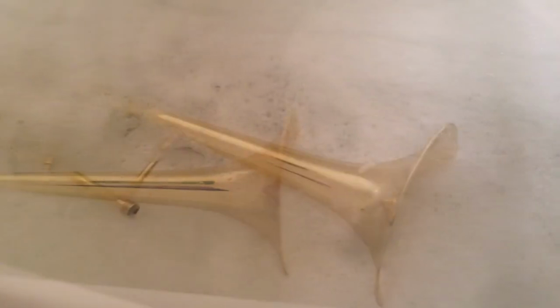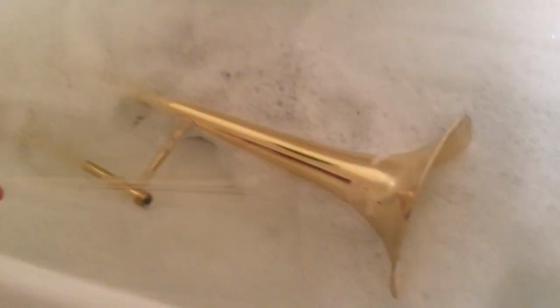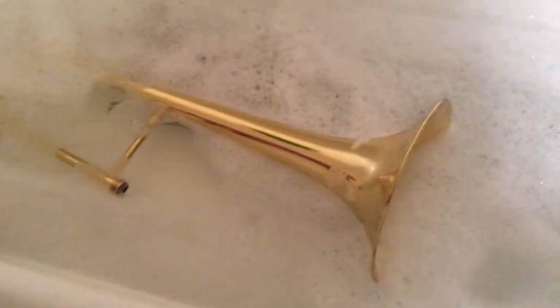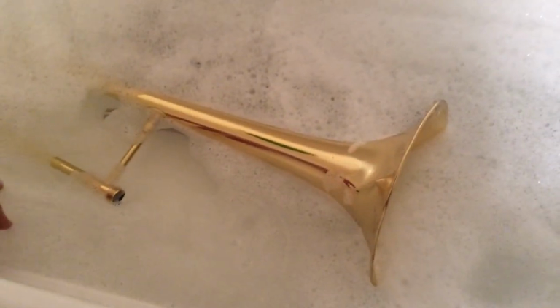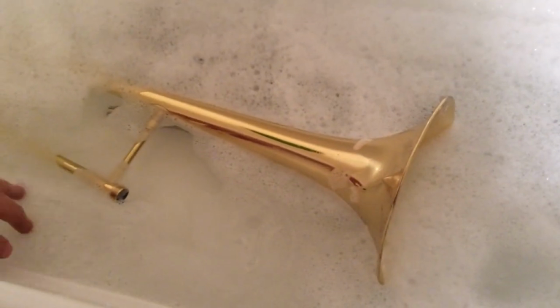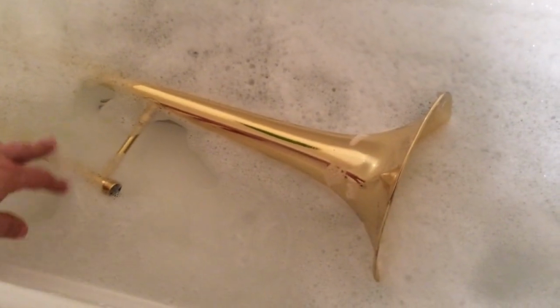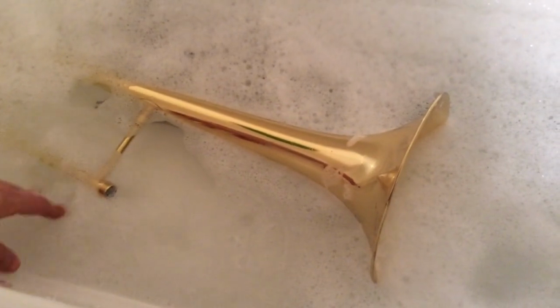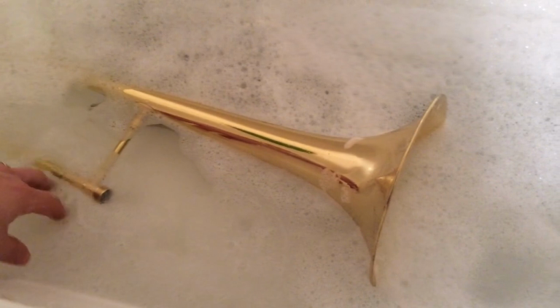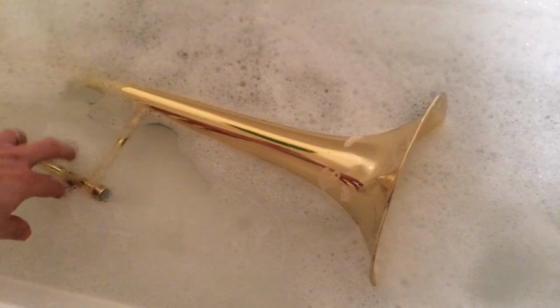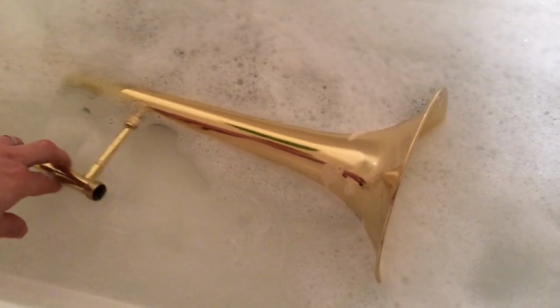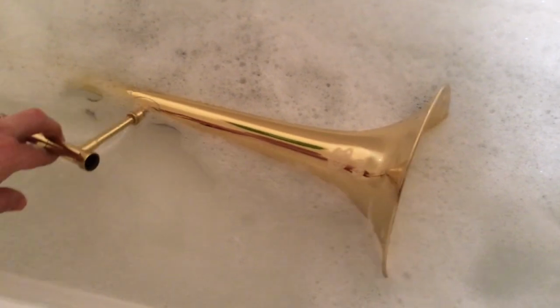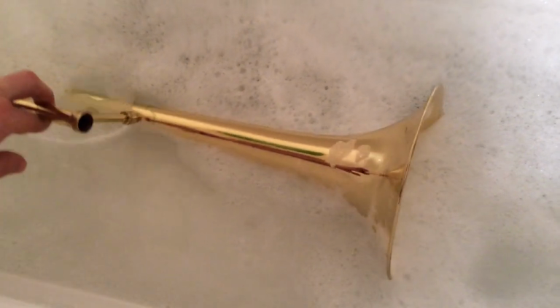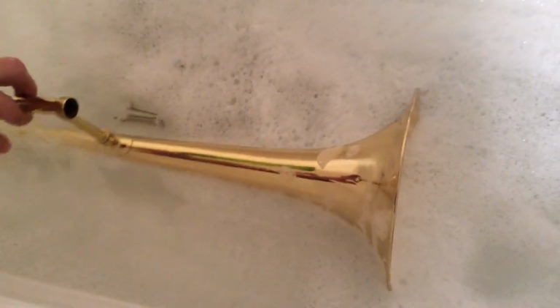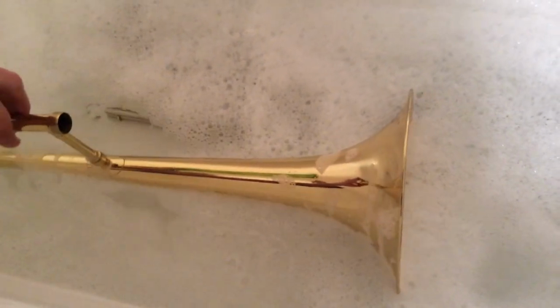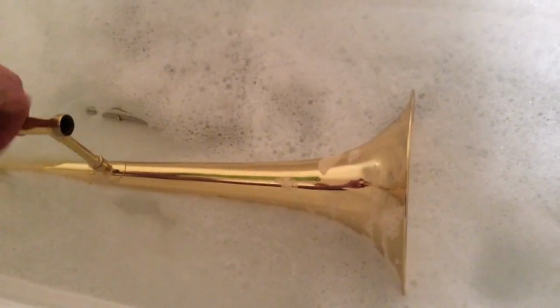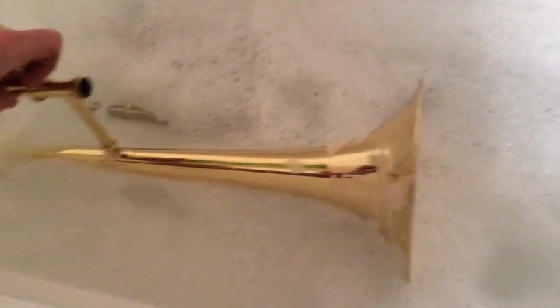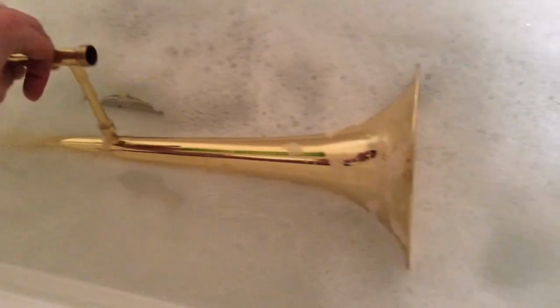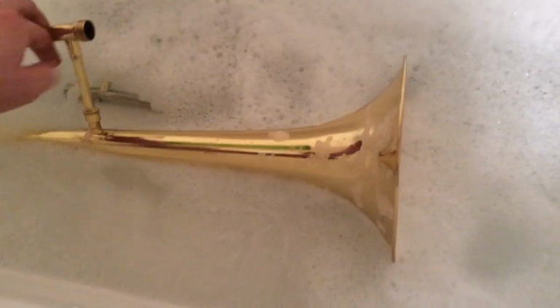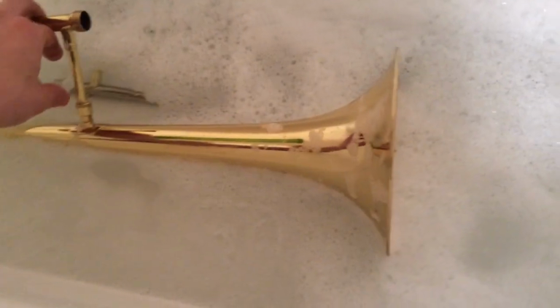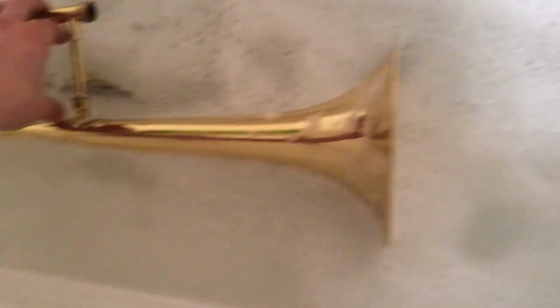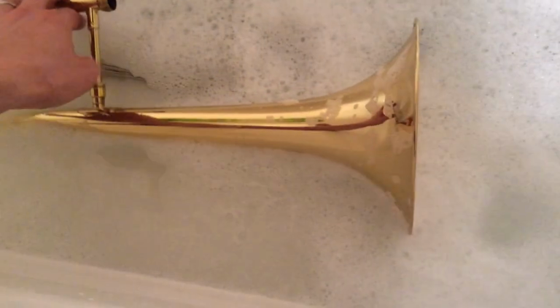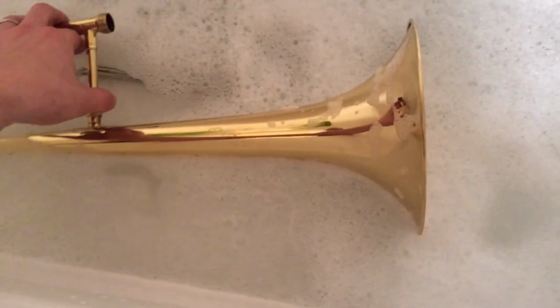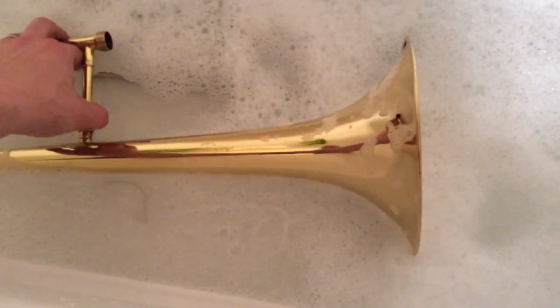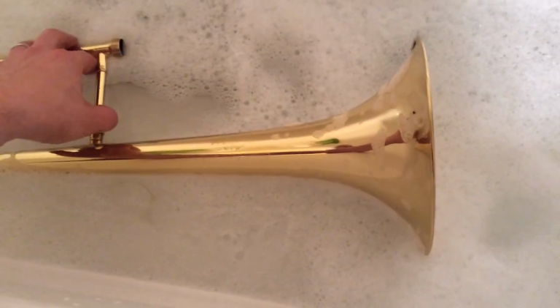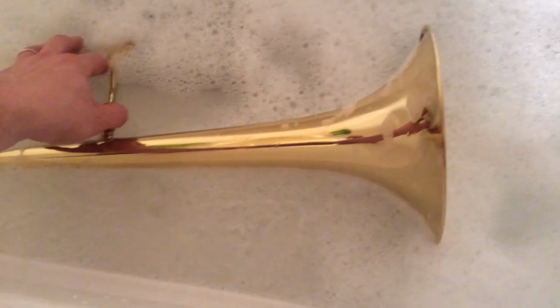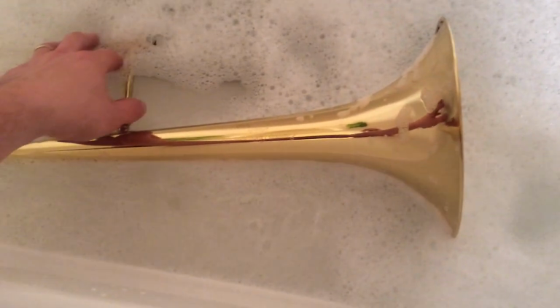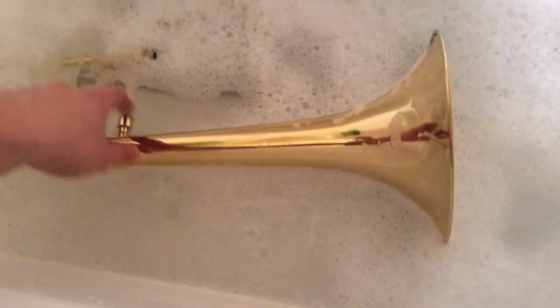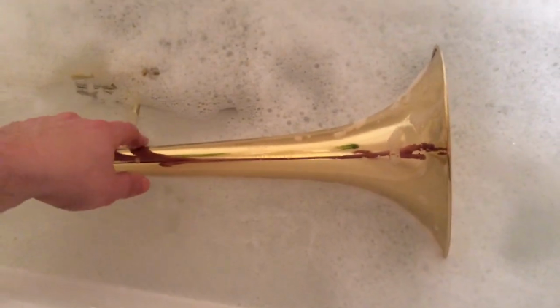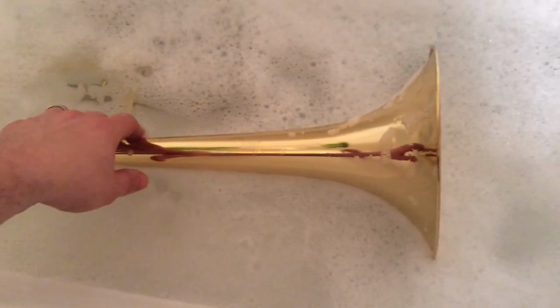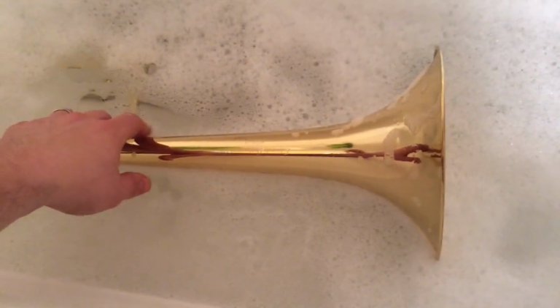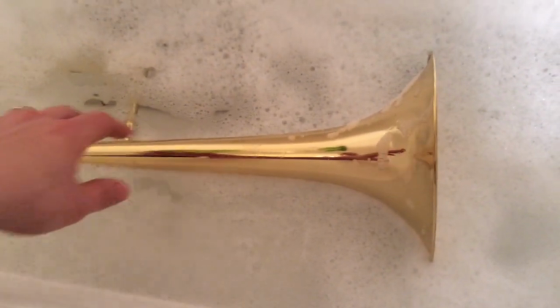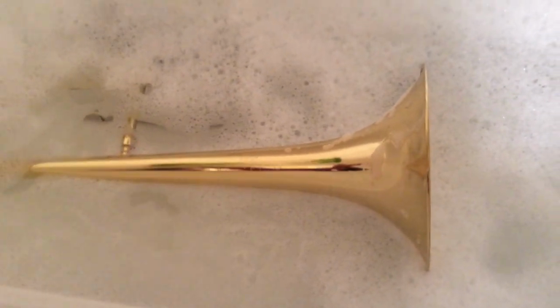After about 10 minutes, take your bell and flip it over so that the other side is in the water. This way the soap gets on all the parts of the bell. Everything else can just sit in the water and wait.